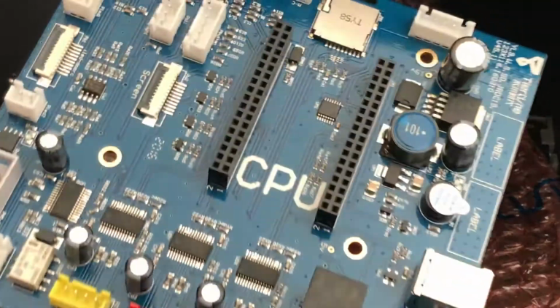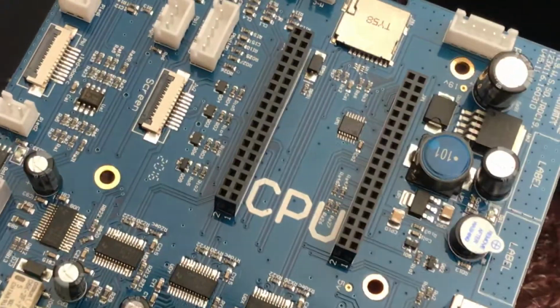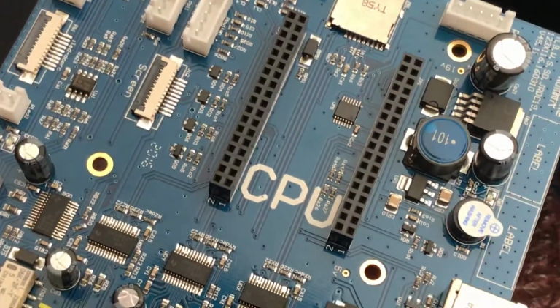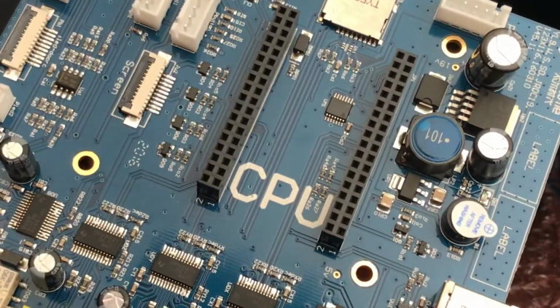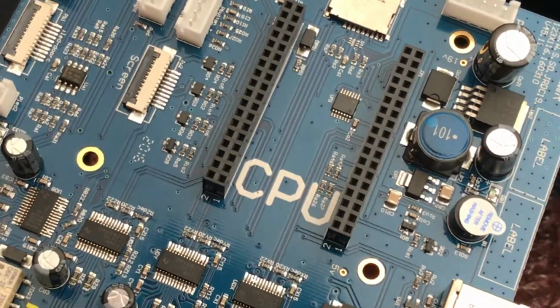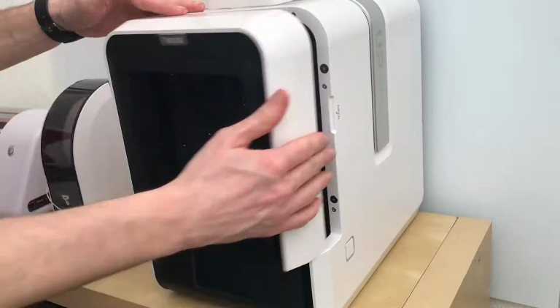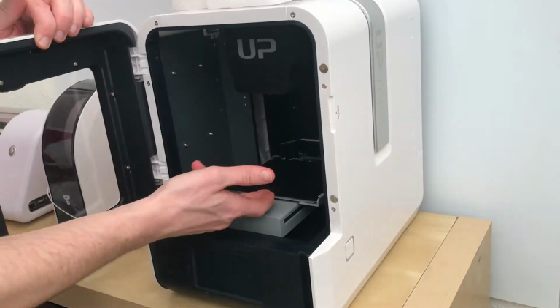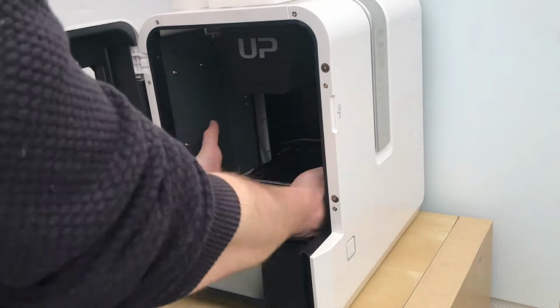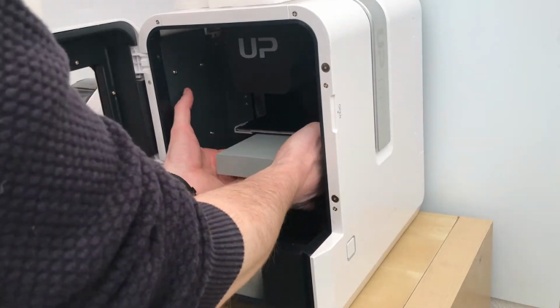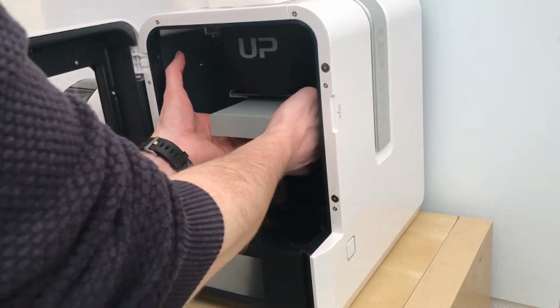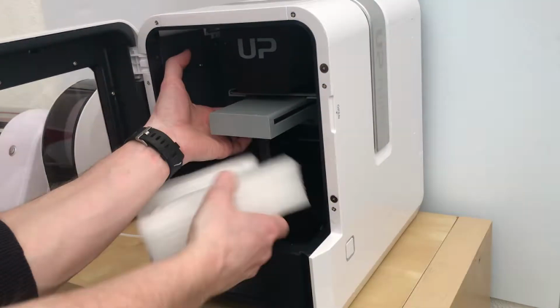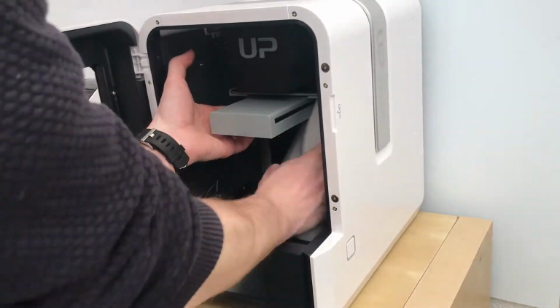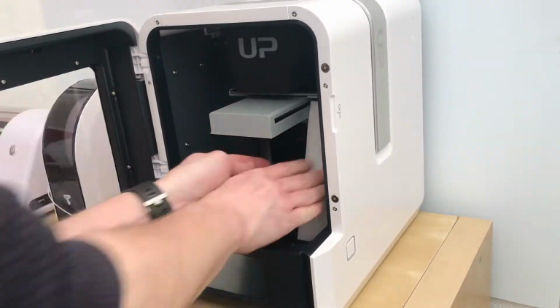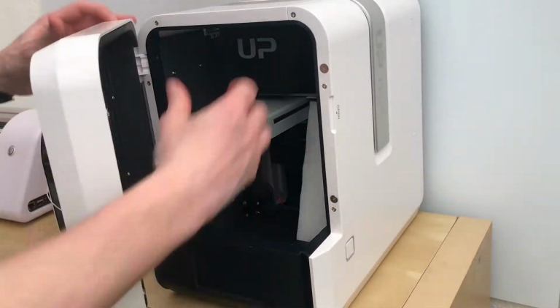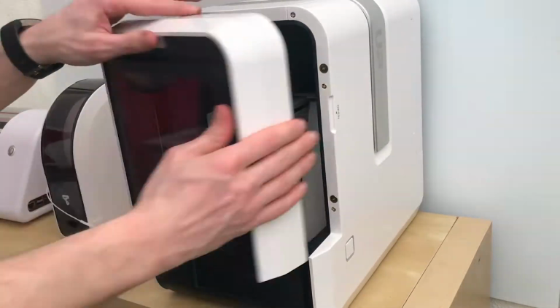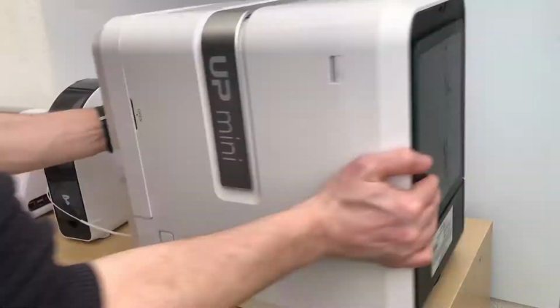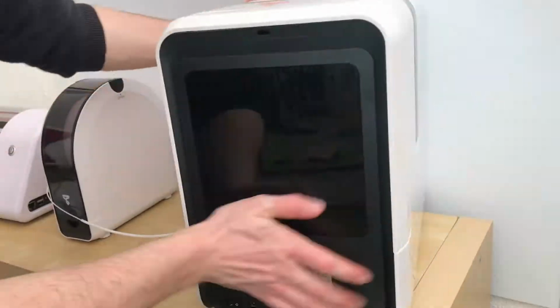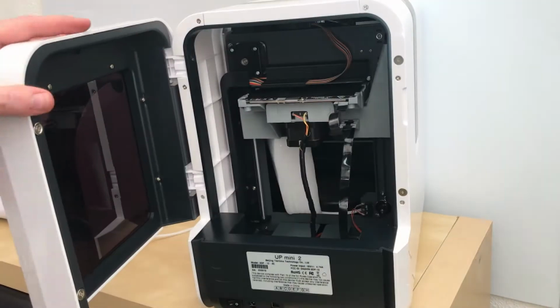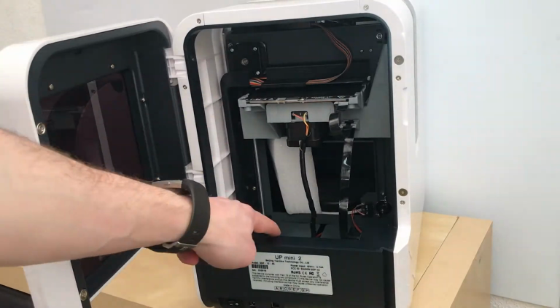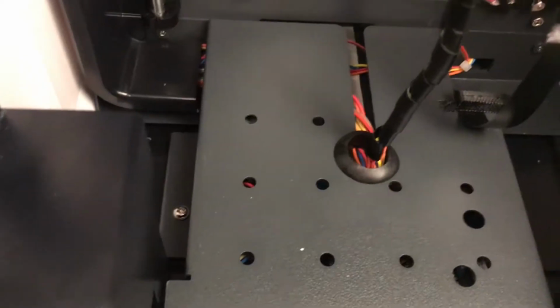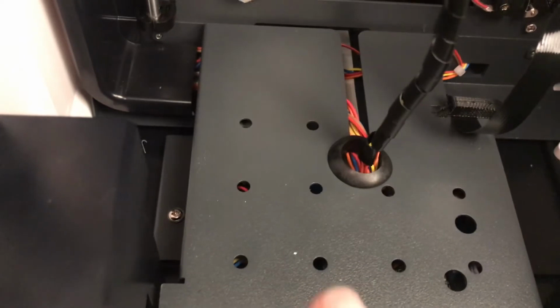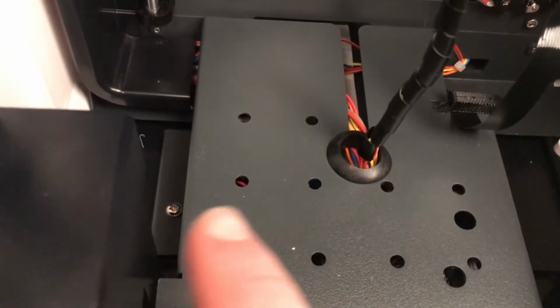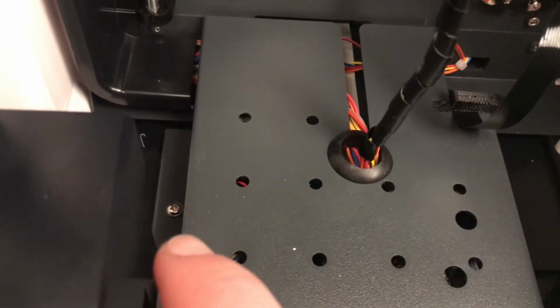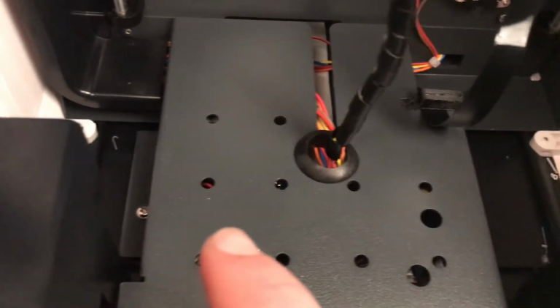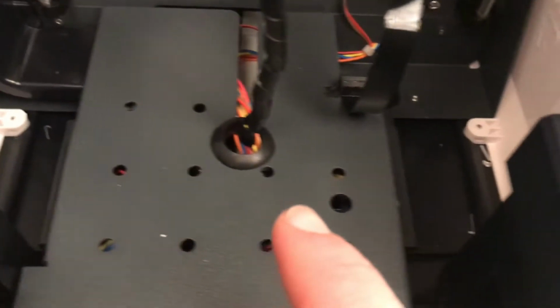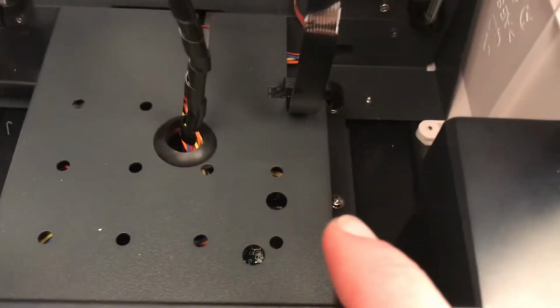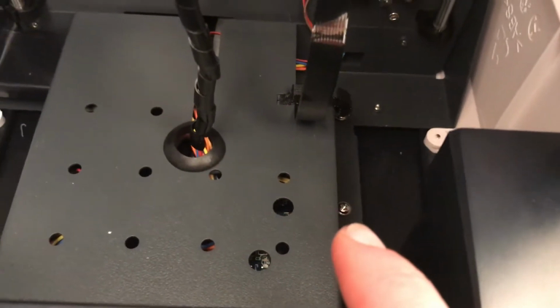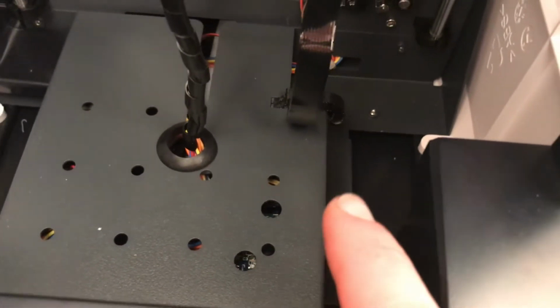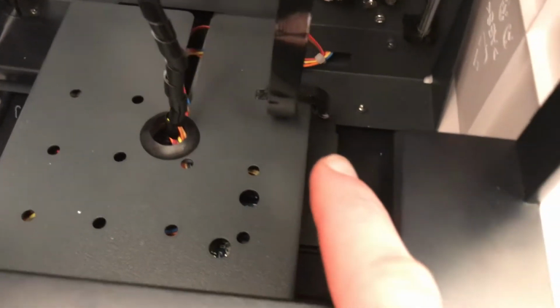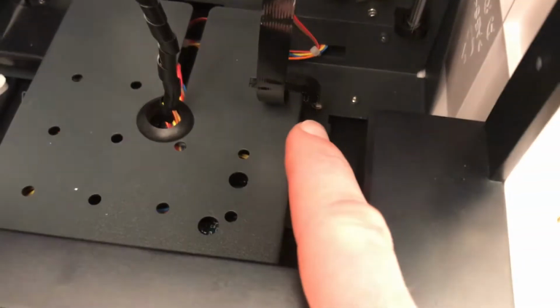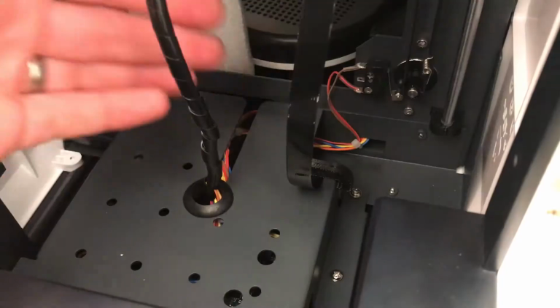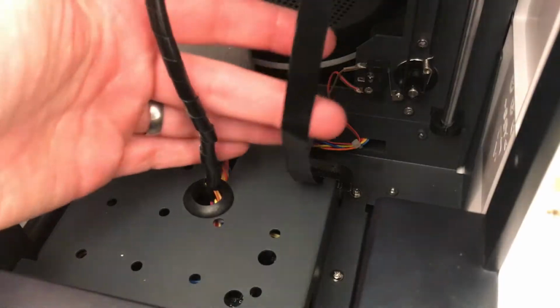We're going to be replacing the mainboard and the first thing you're going to need to do is push back the platform, raise it up, and then I wedged it up with a piece of foam that came with the original packaging. Turn it round and you'll notice there are three screws which are going to hold on the piece of sheet metal.